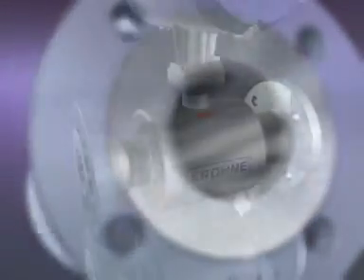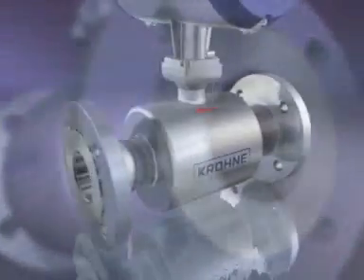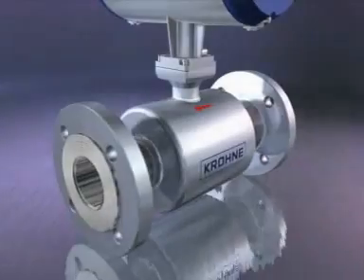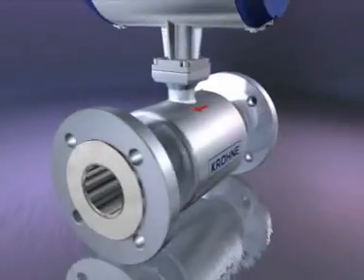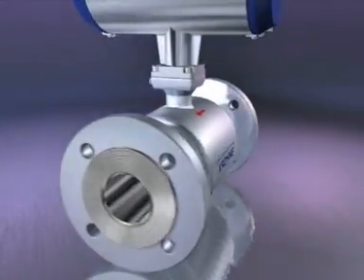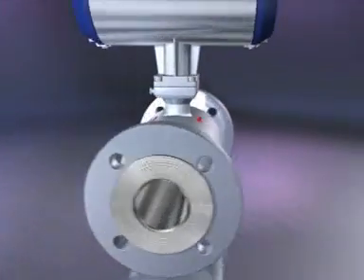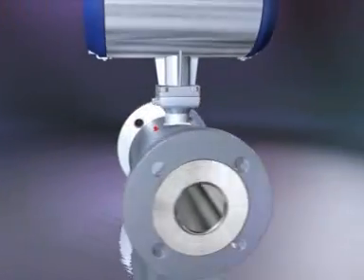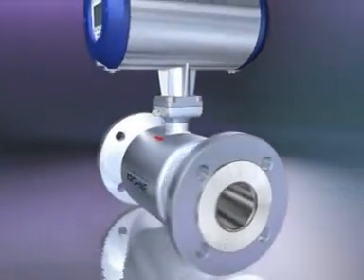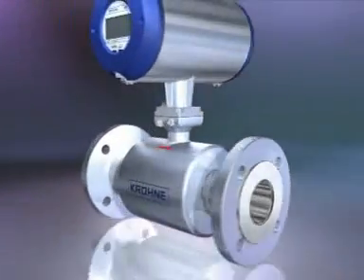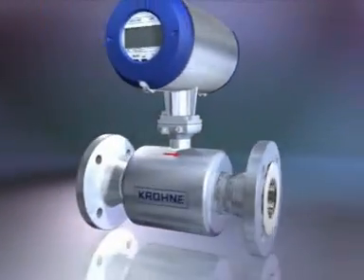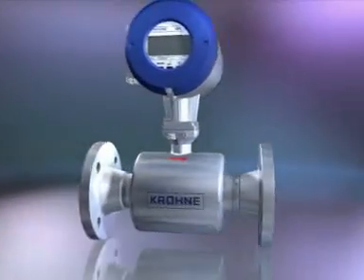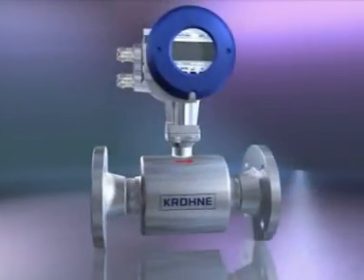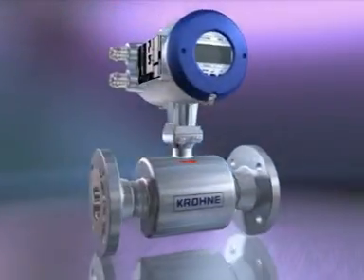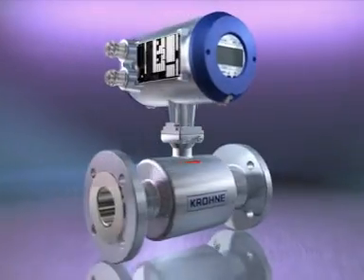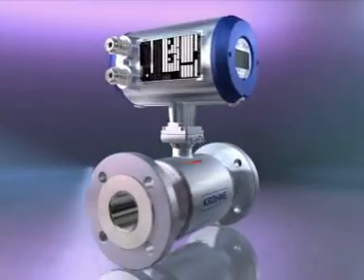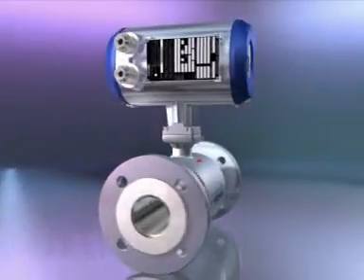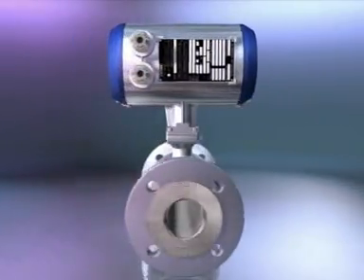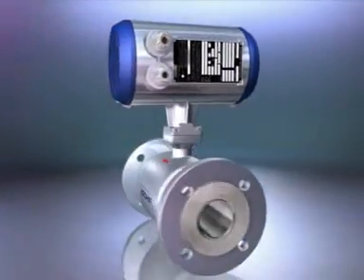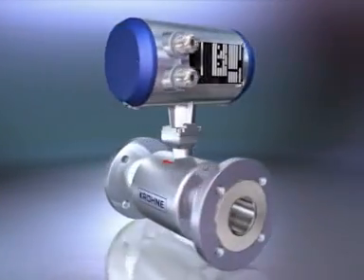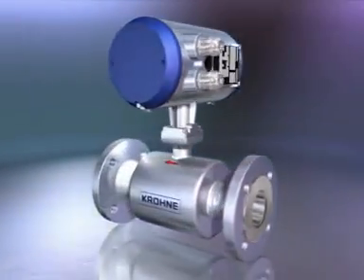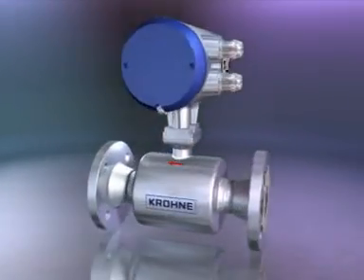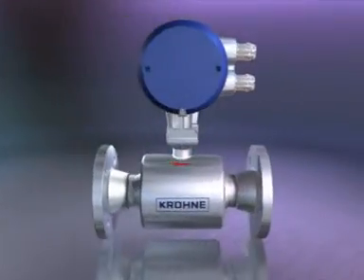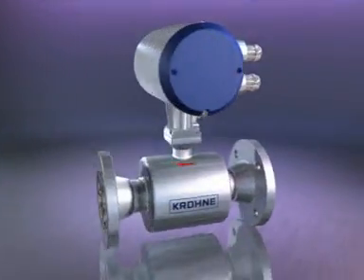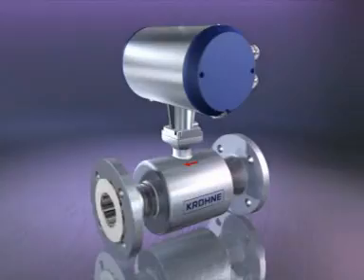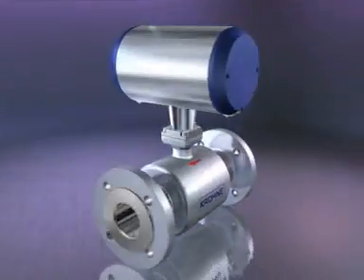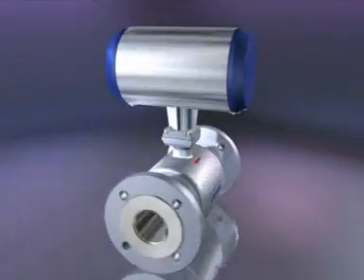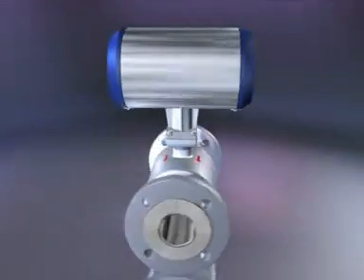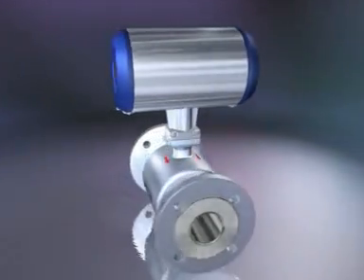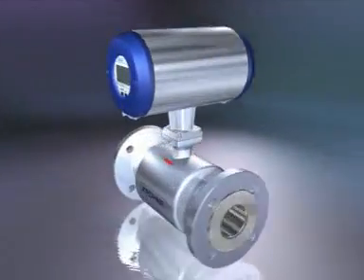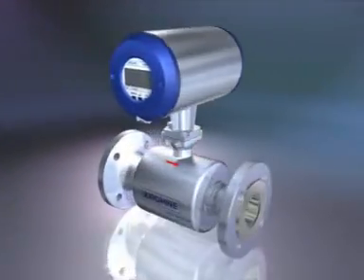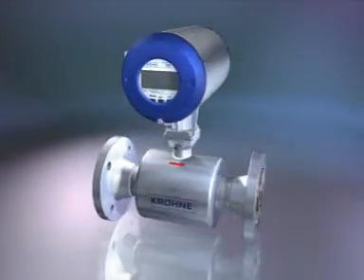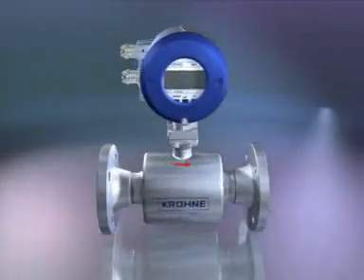The UFM 3030 is lightweight and small — in fact, not much larger than the pipework — and is probably the easiest meter to engineer into your plant. Installation and commissioning have been reduced to an absolute minimum.